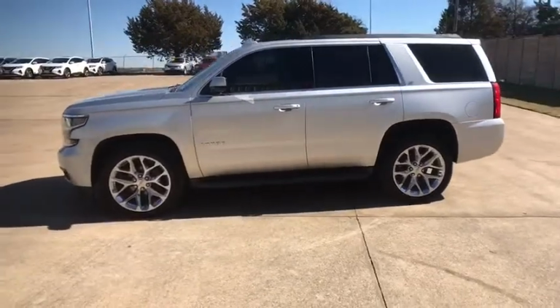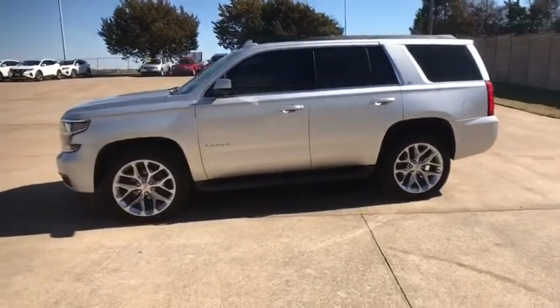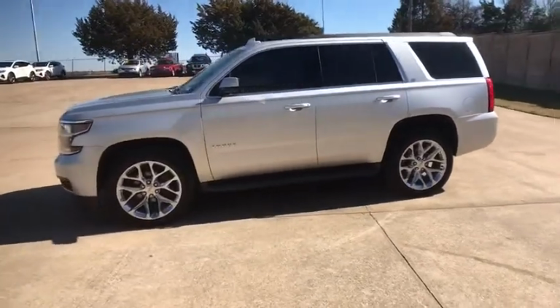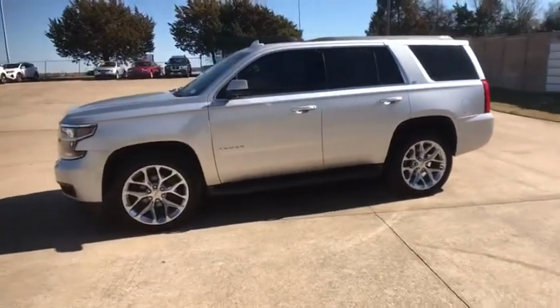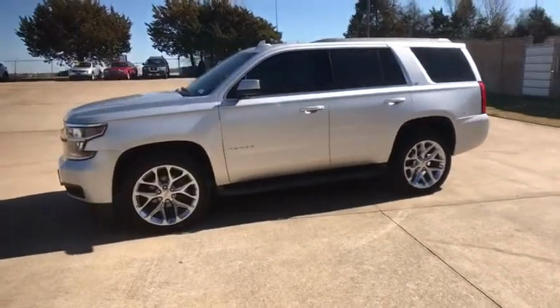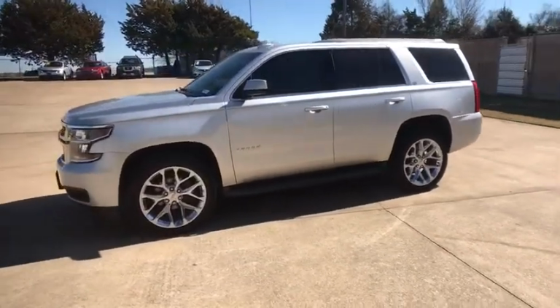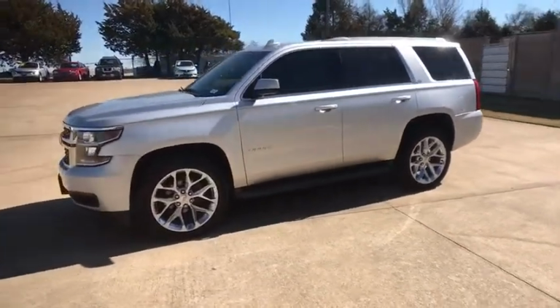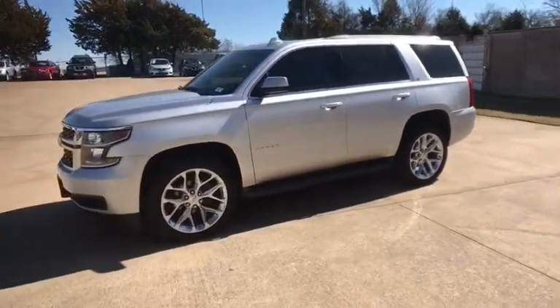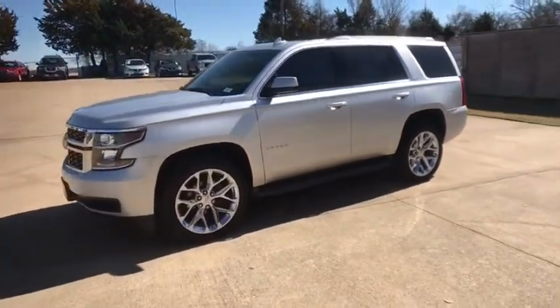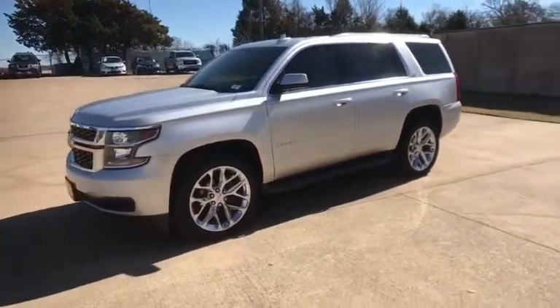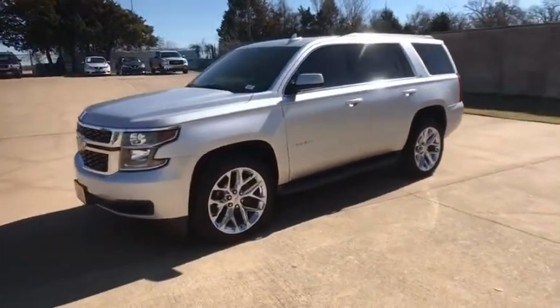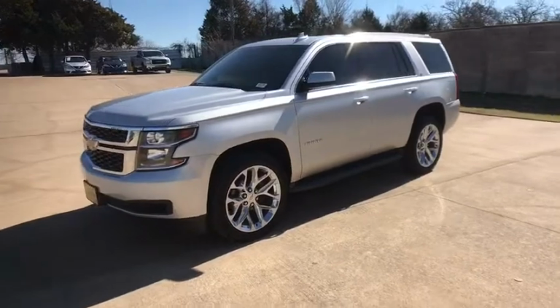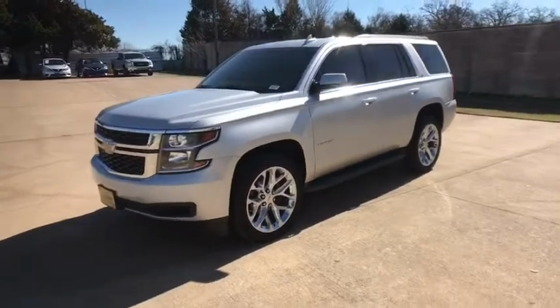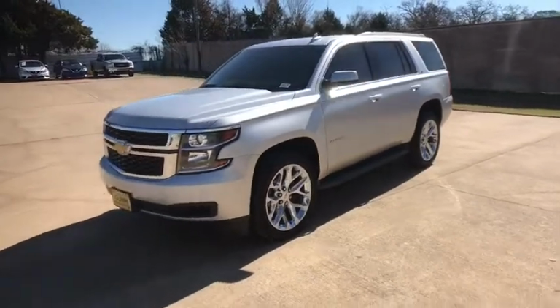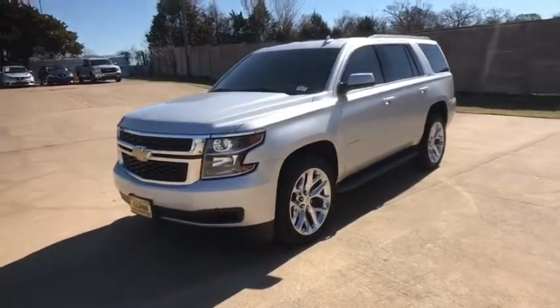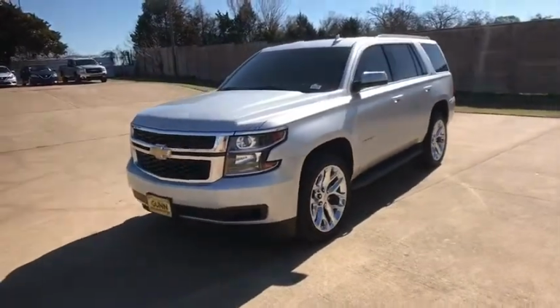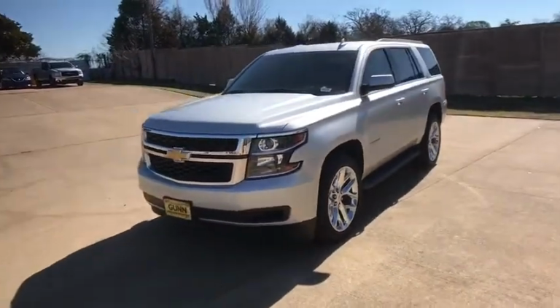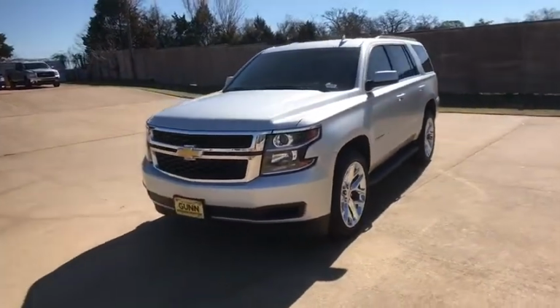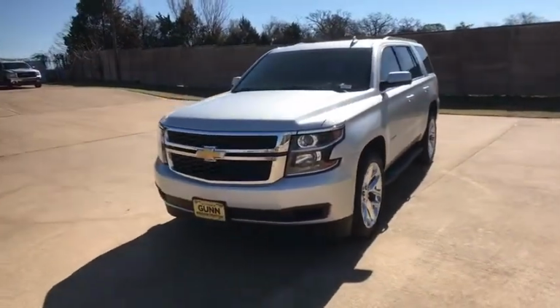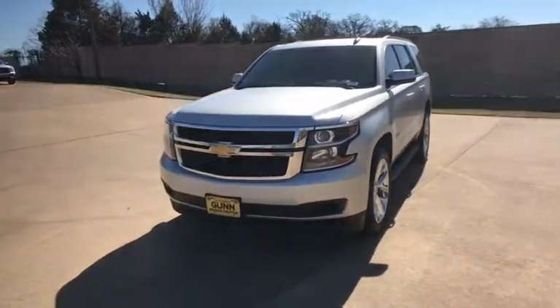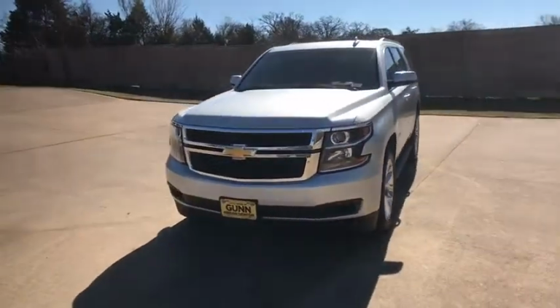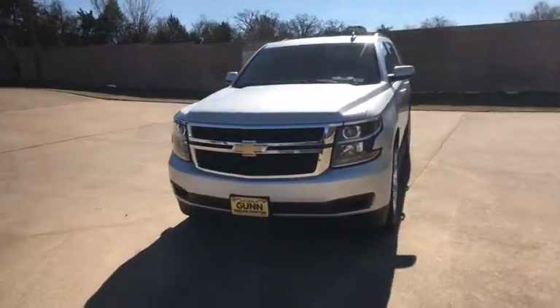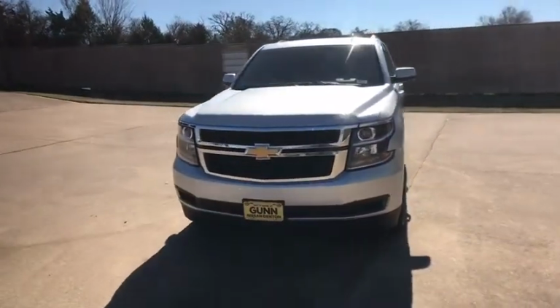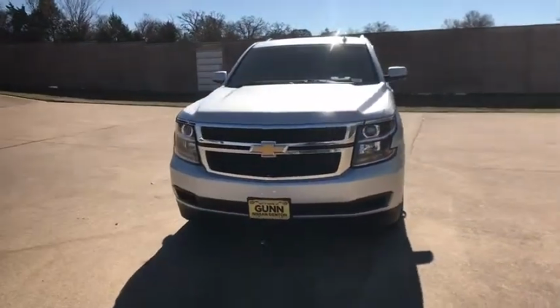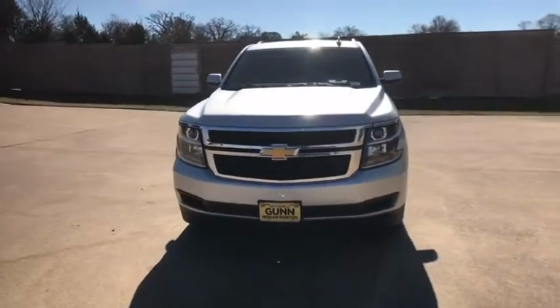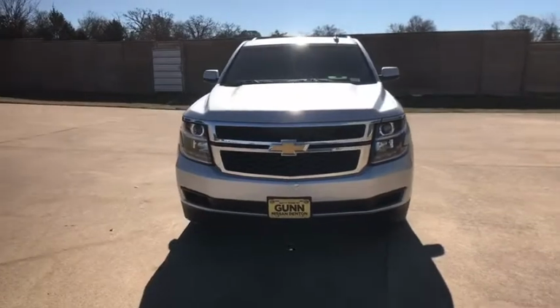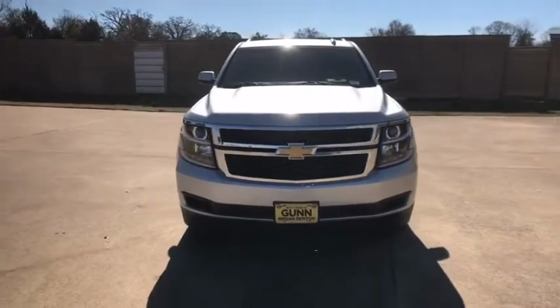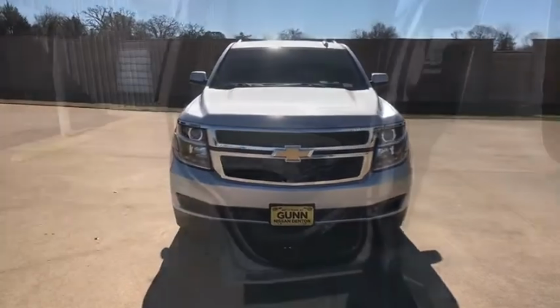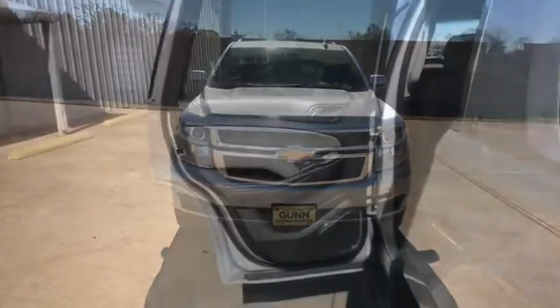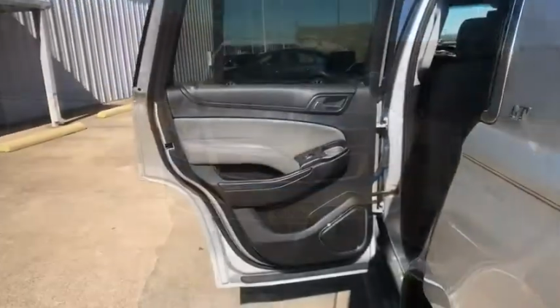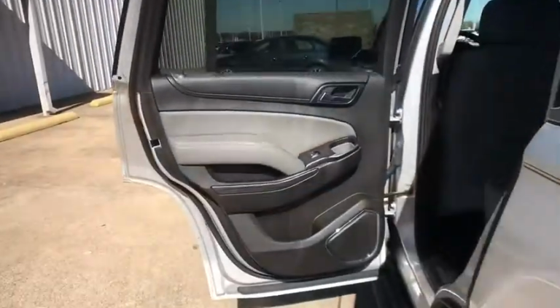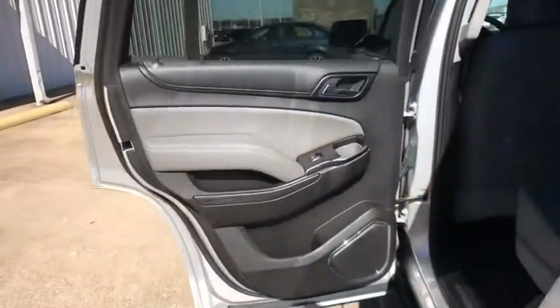Power liftgate, Bluetooth, leather-wrapped steering wheel, power steering, adjustable steering wheel, cruise control, floor mats, auto-dimming rear-view mirror, four-wheel drive. Come see the car for yourself.